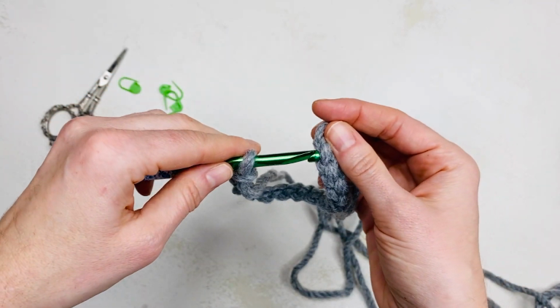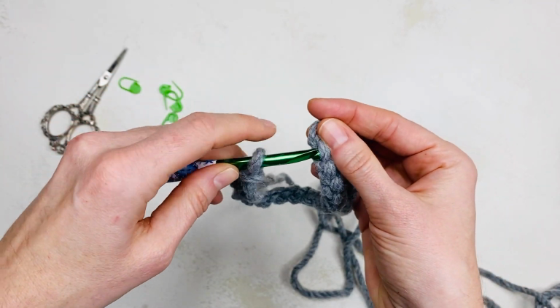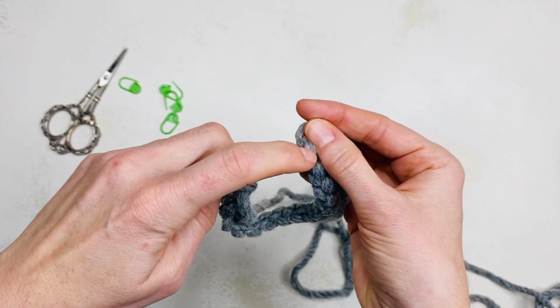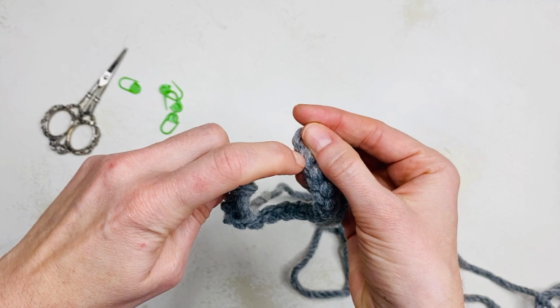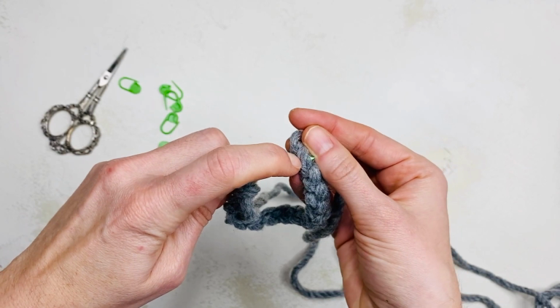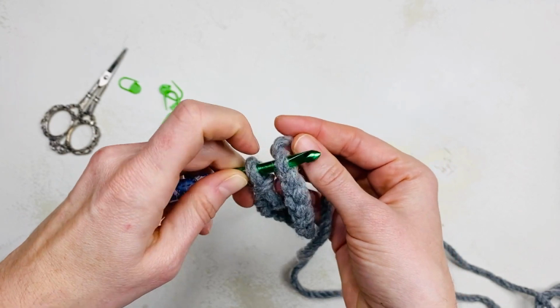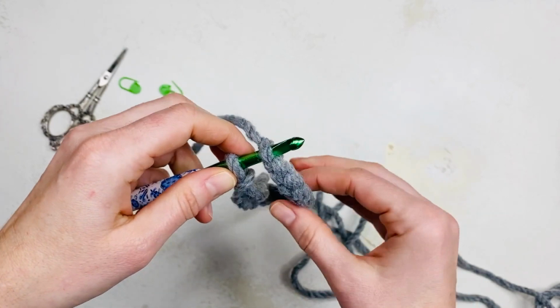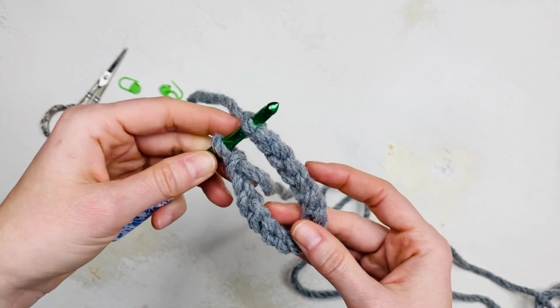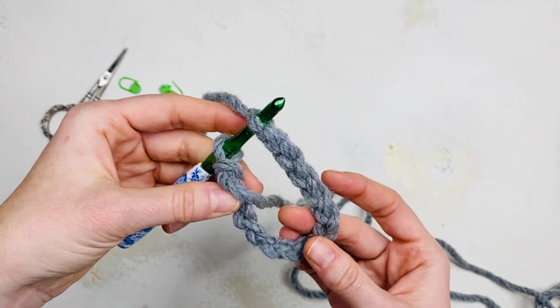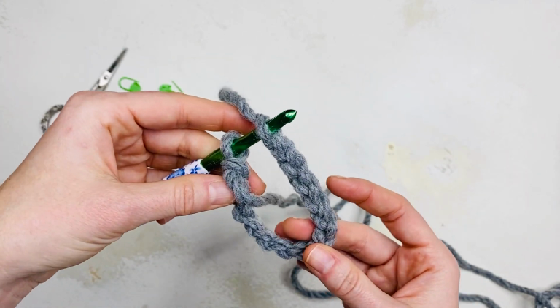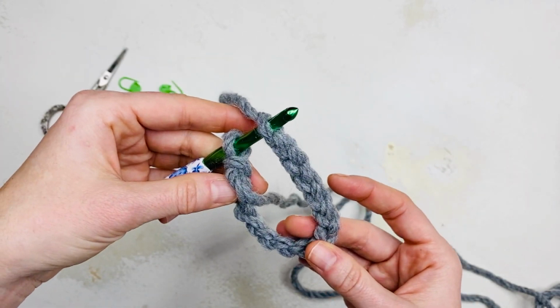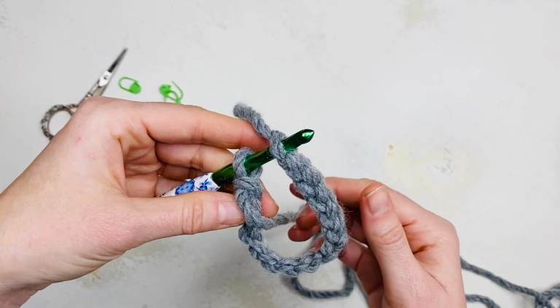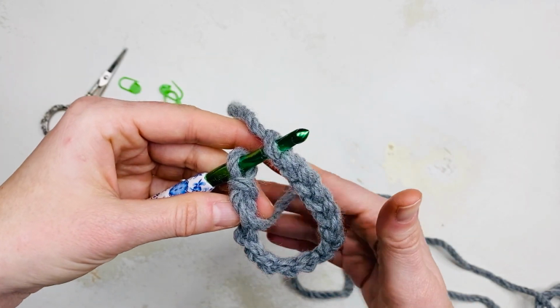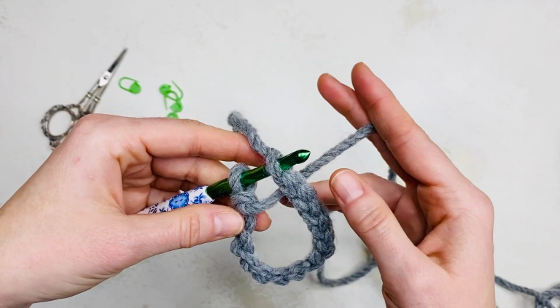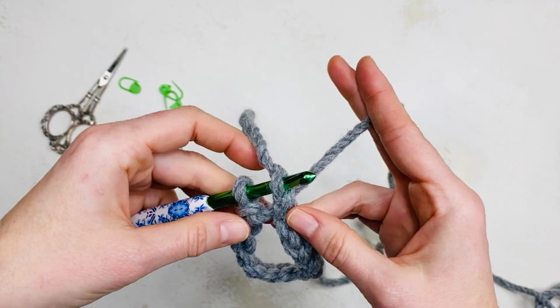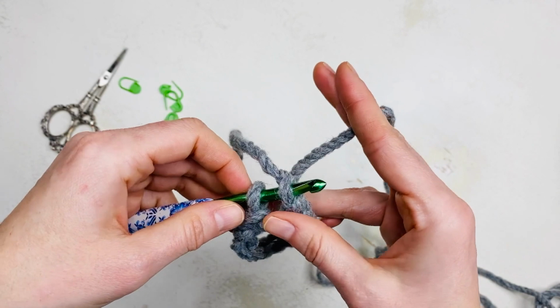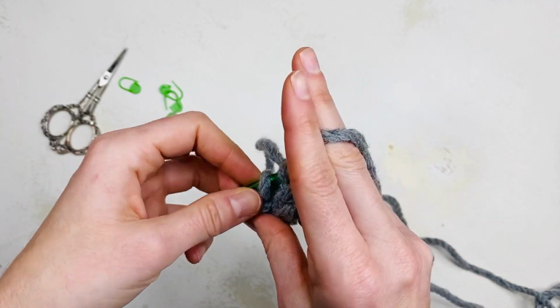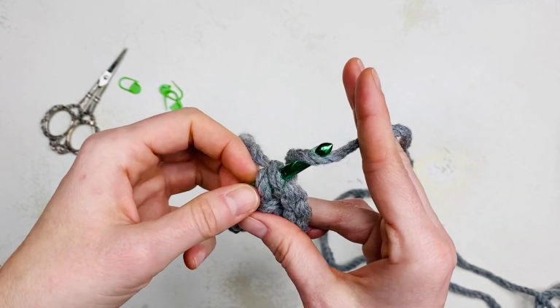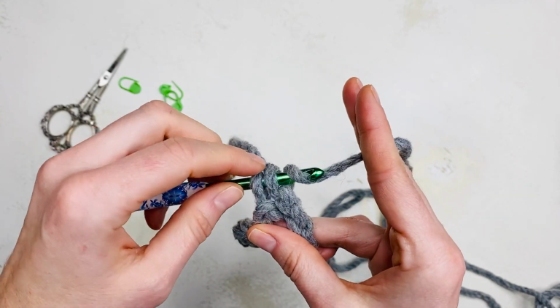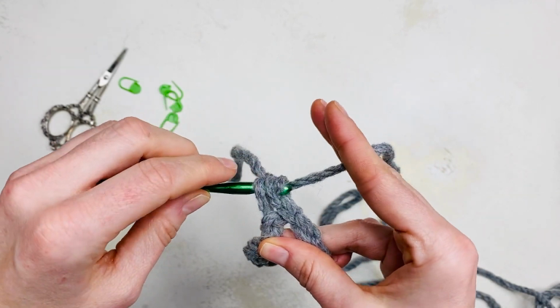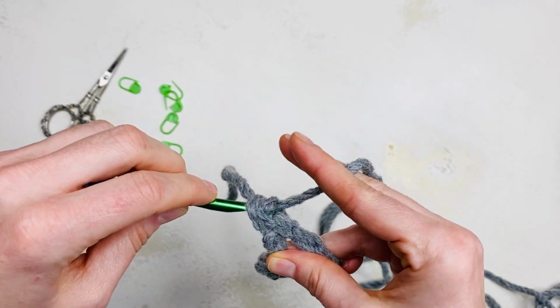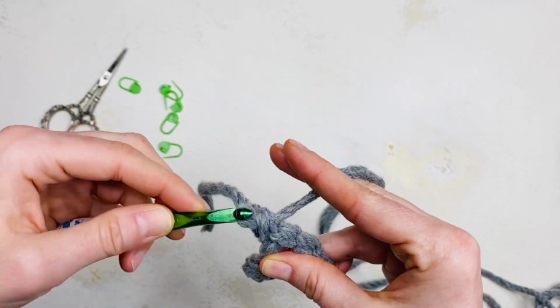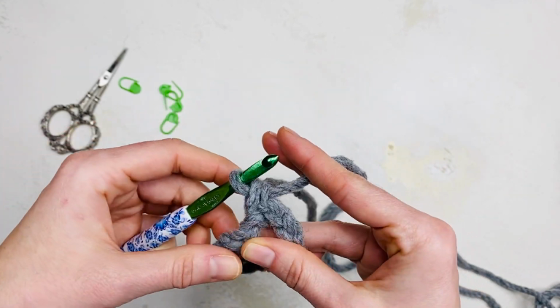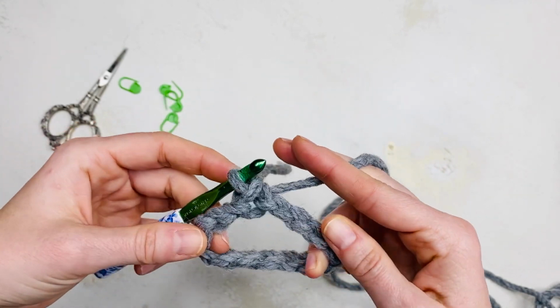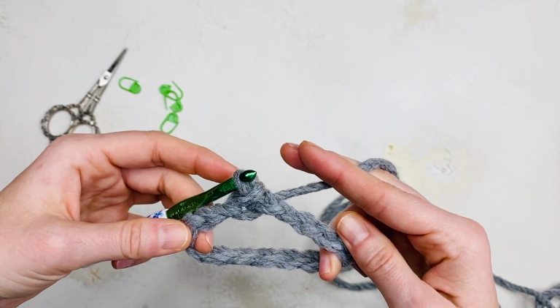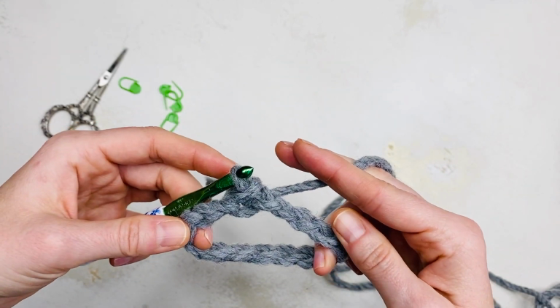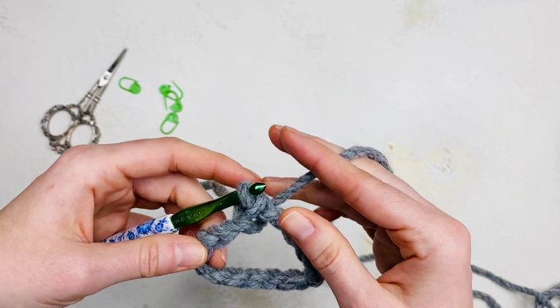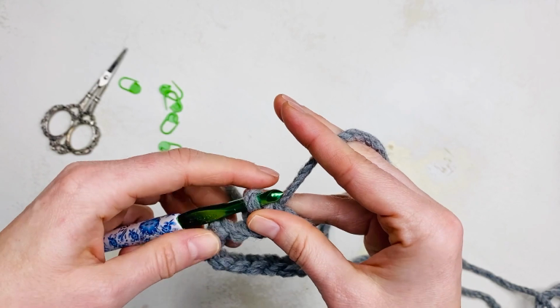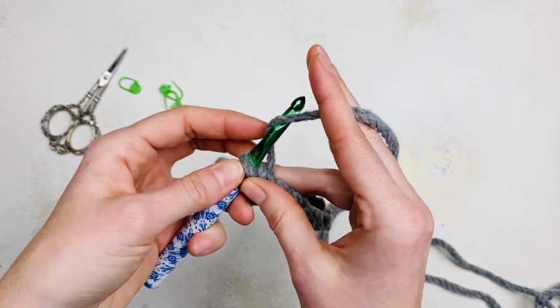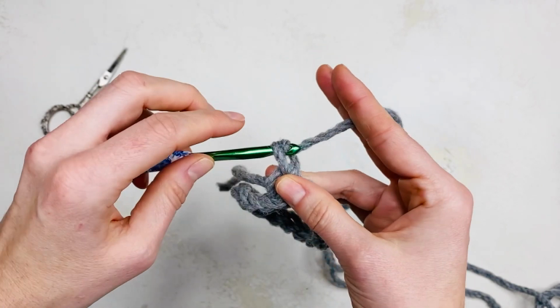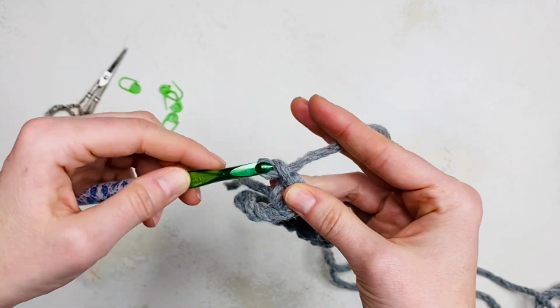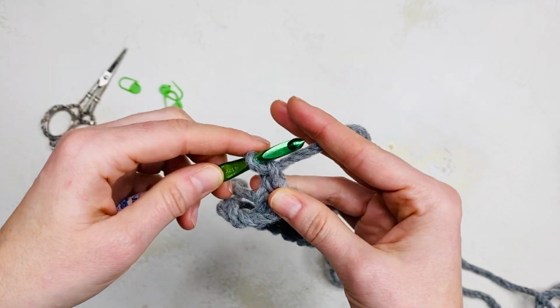Insert your hook, yarn over, pull through the stitch and loop on your hook. The slip stitch does not count as a stitch.